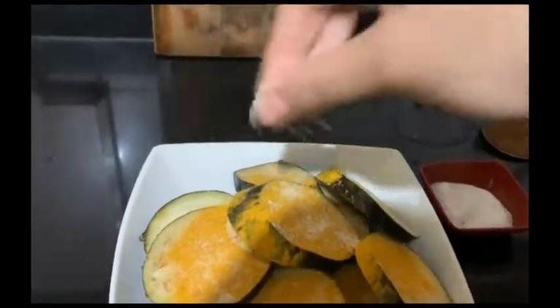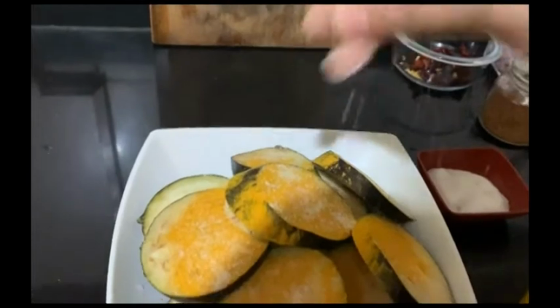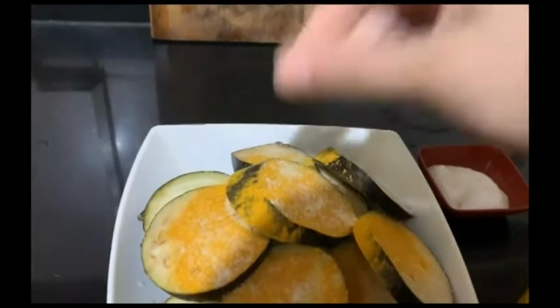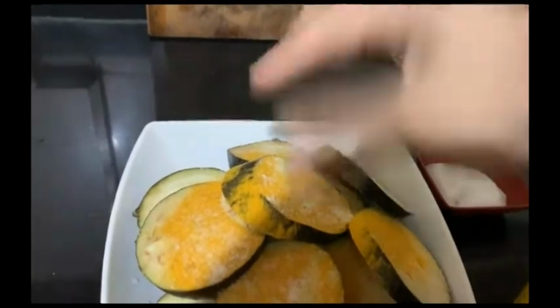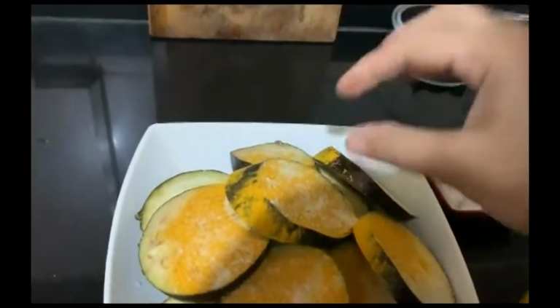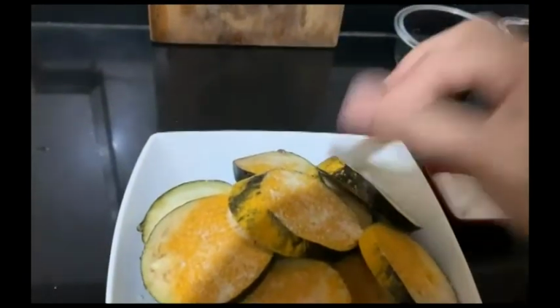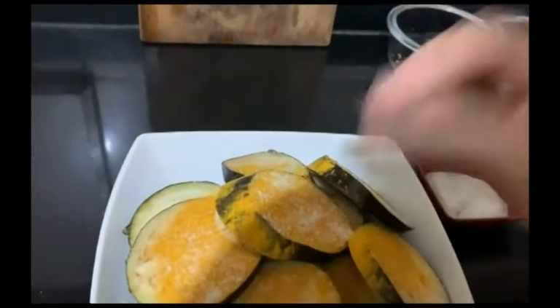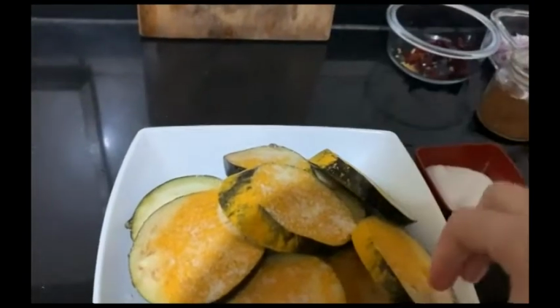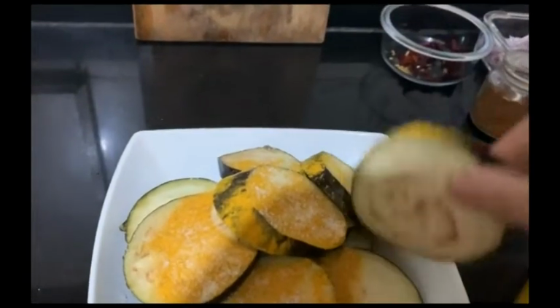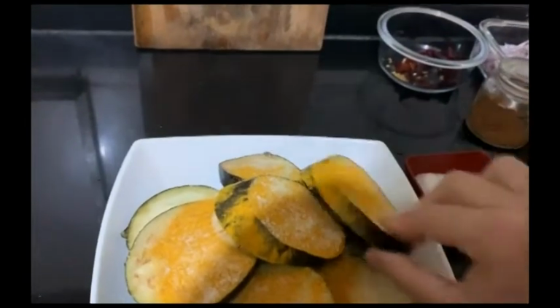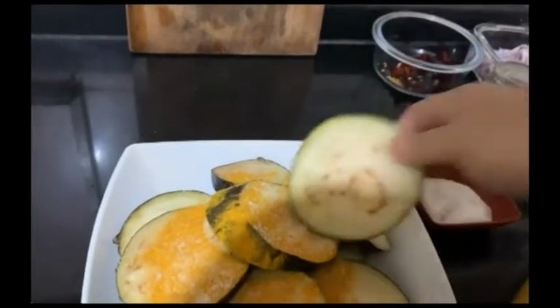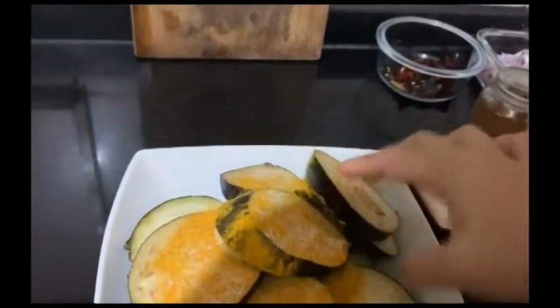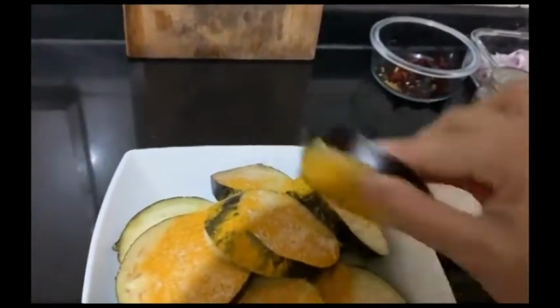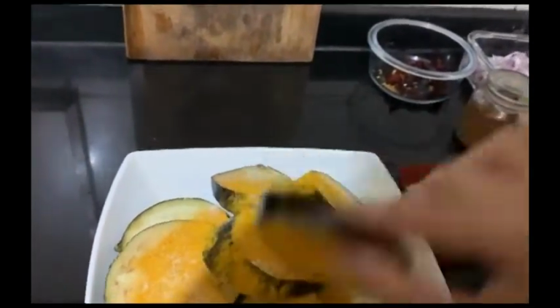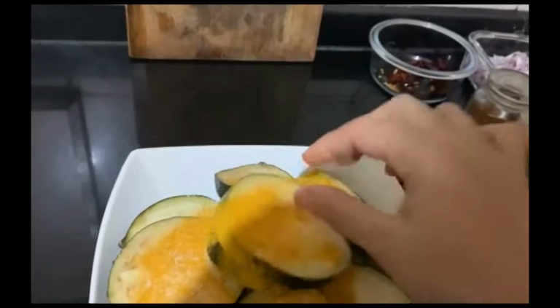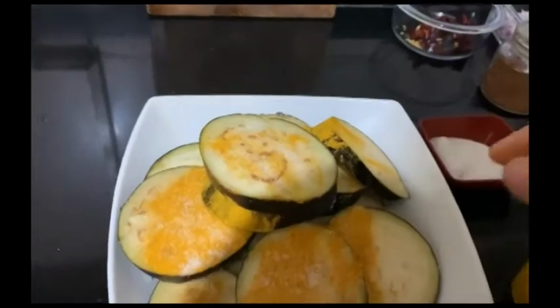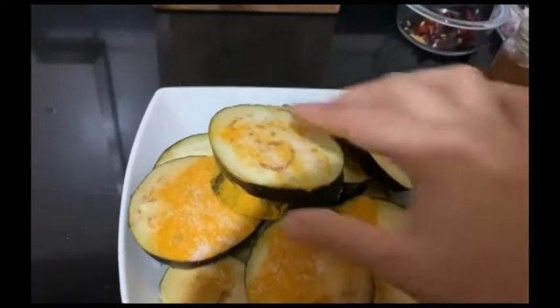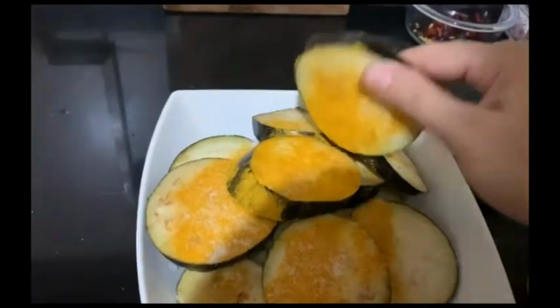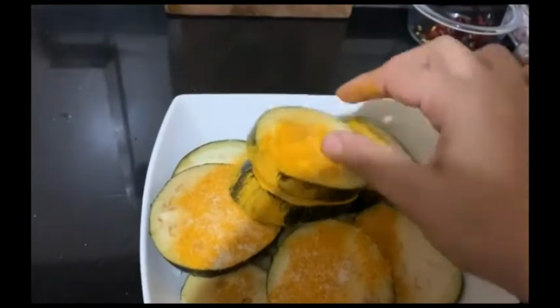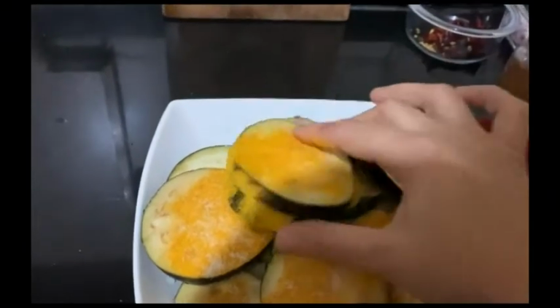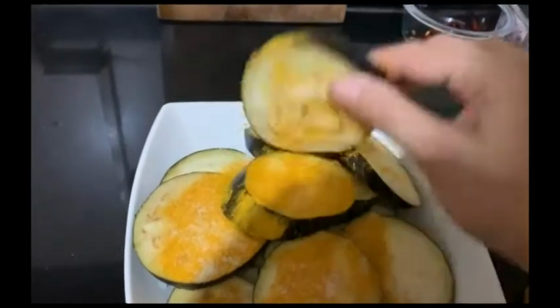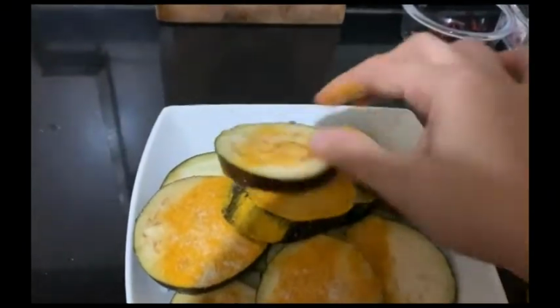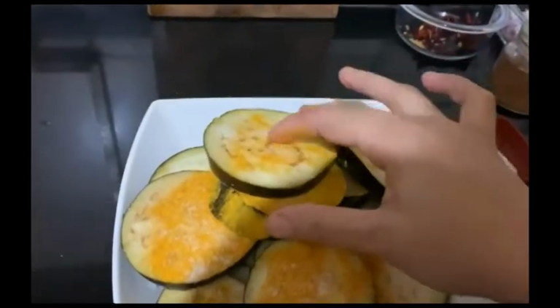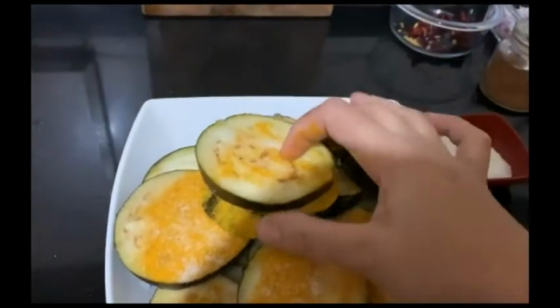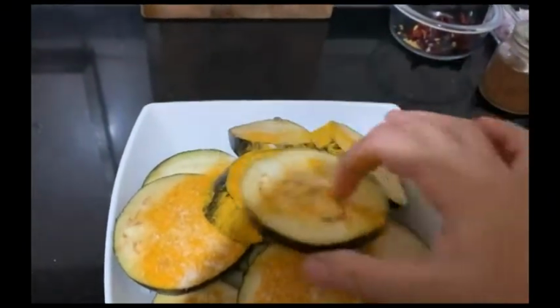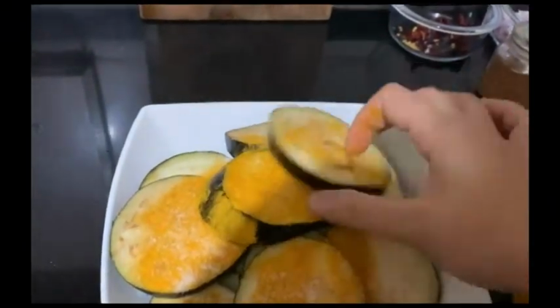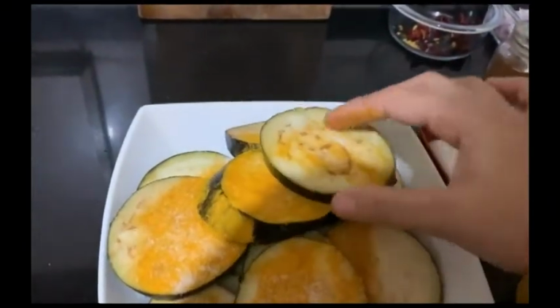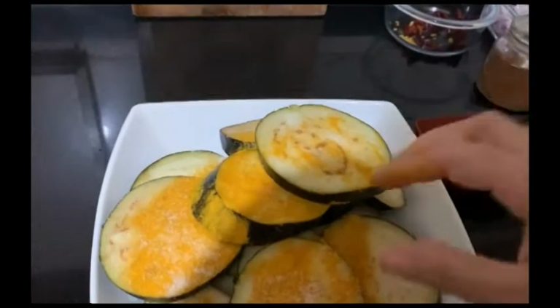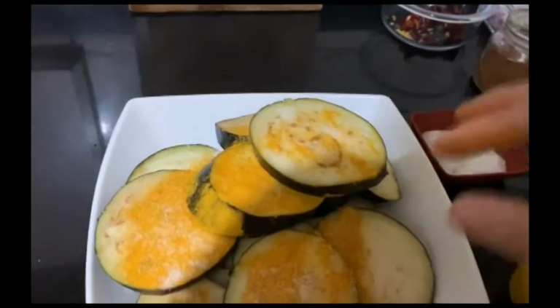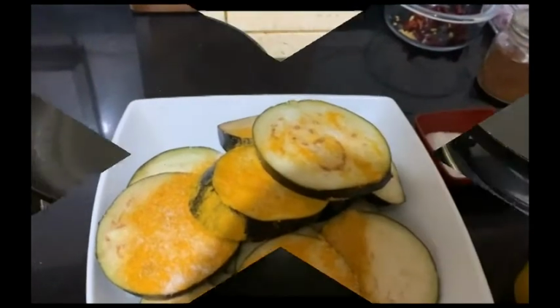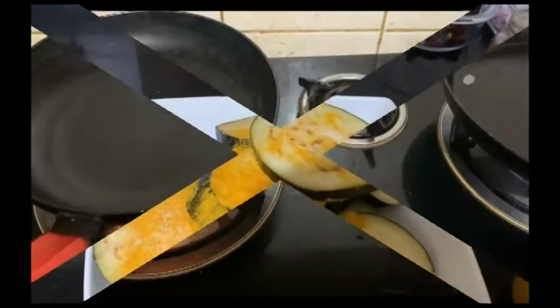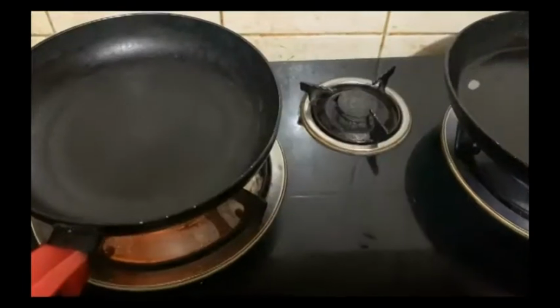I will marinate it for 15 minutes and leave it so that the baingan will absorb the flavor well. Let's start.